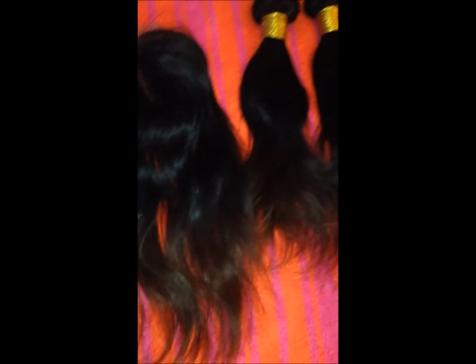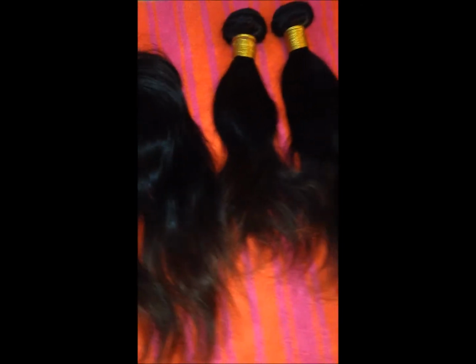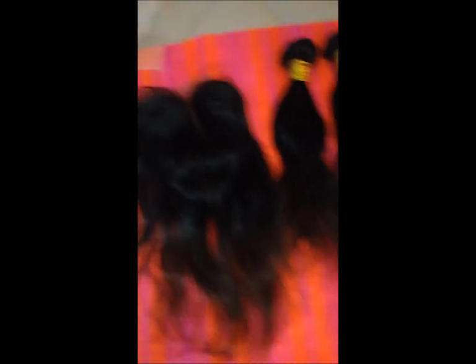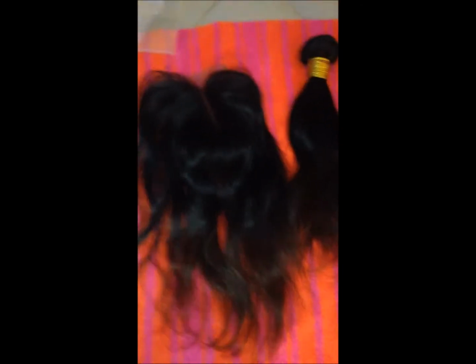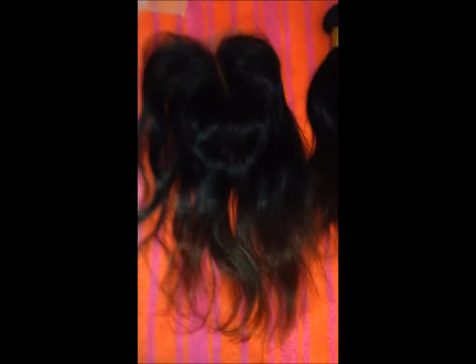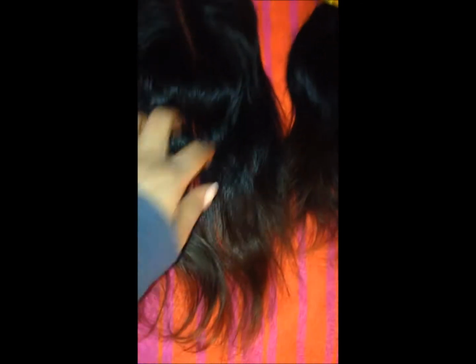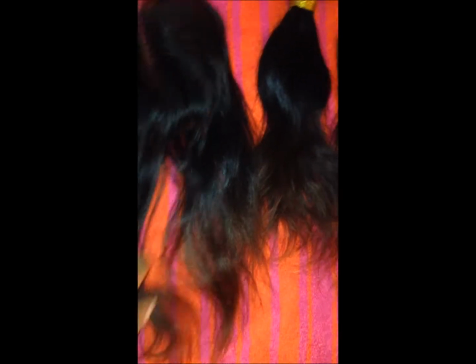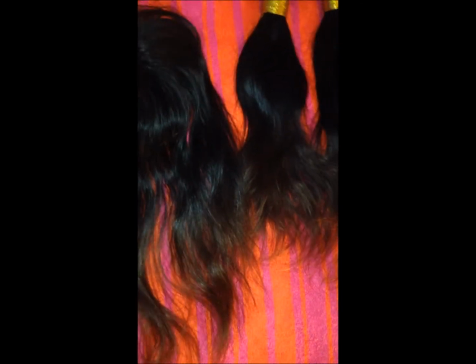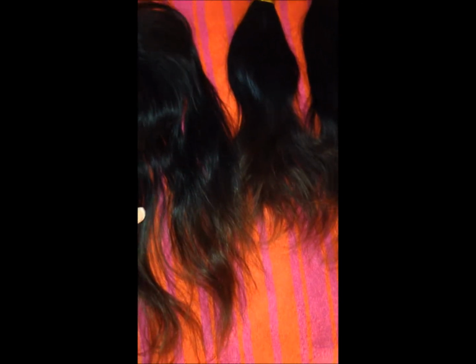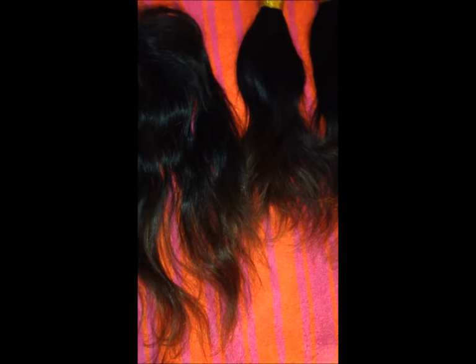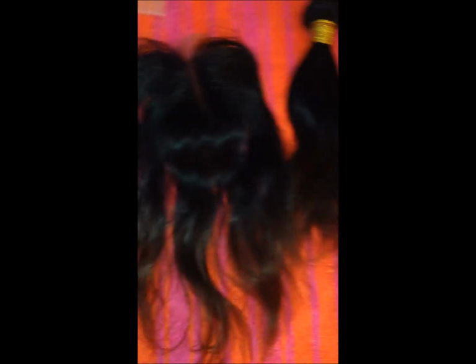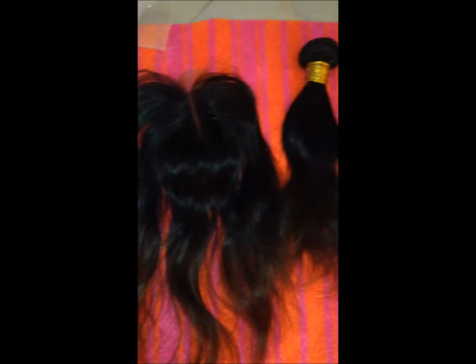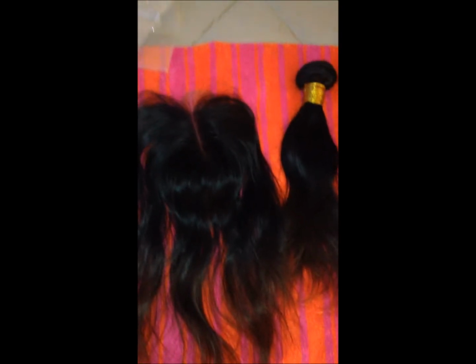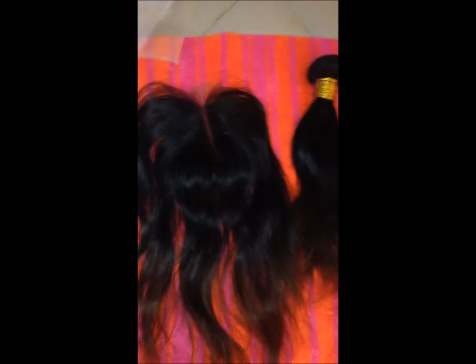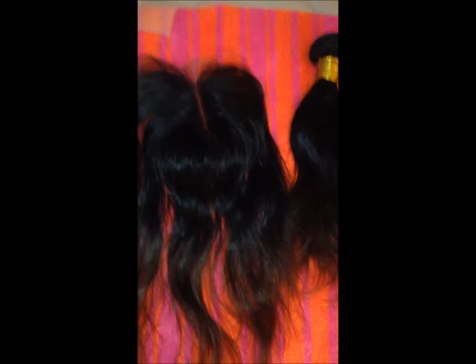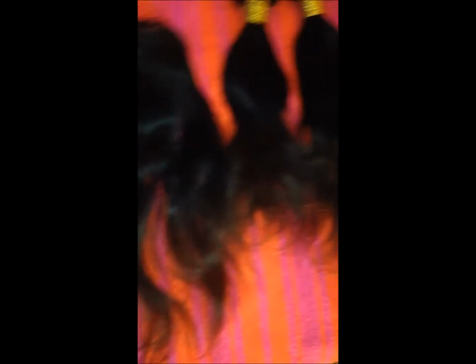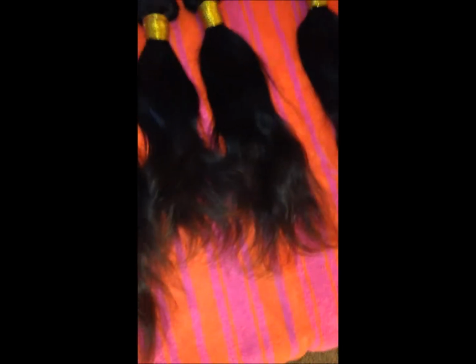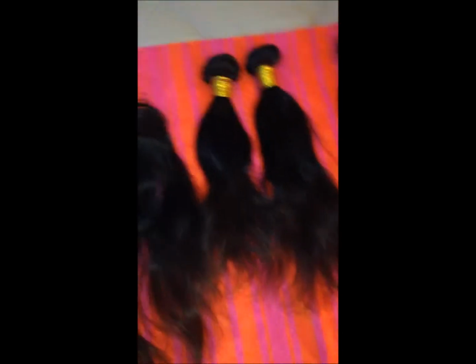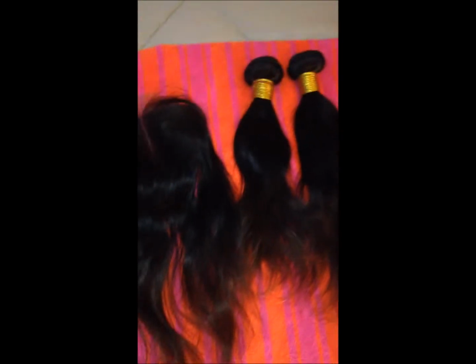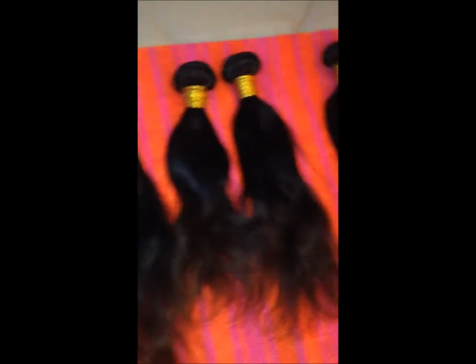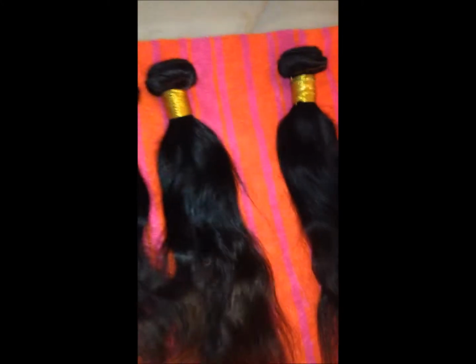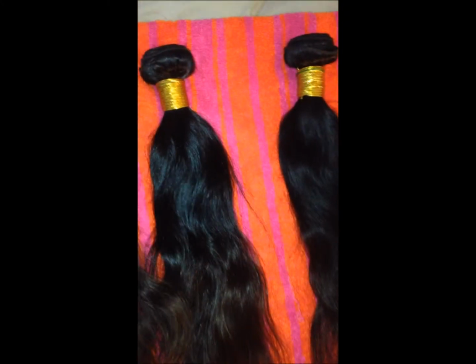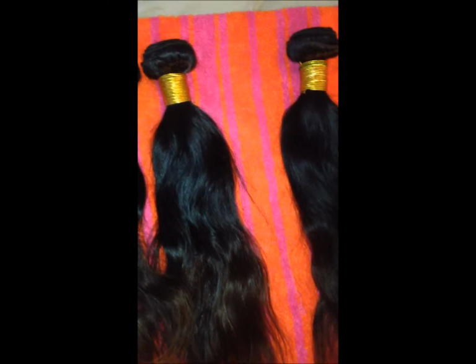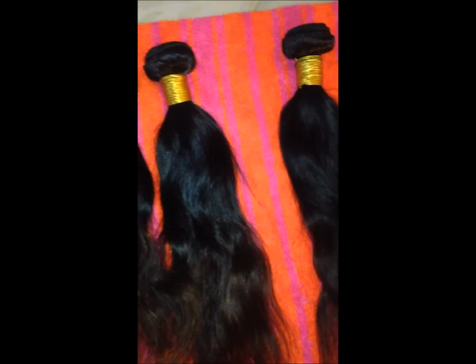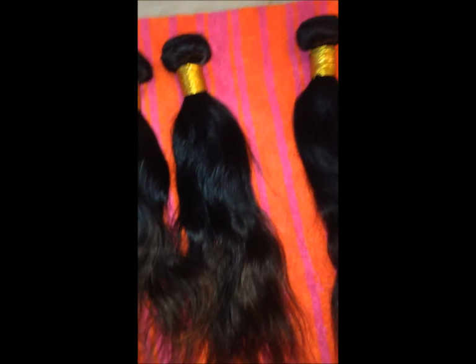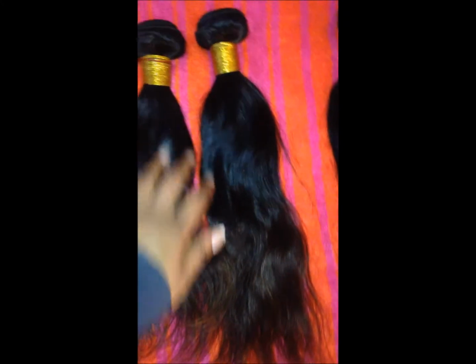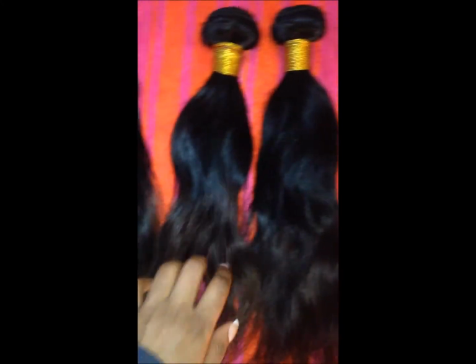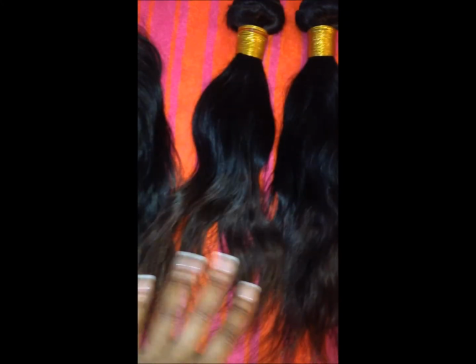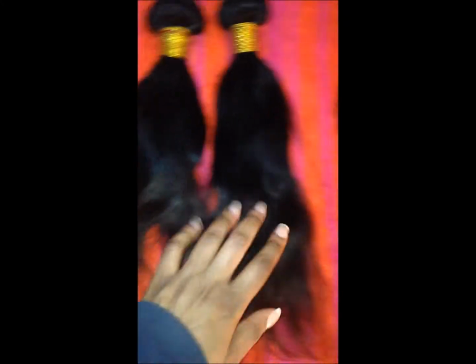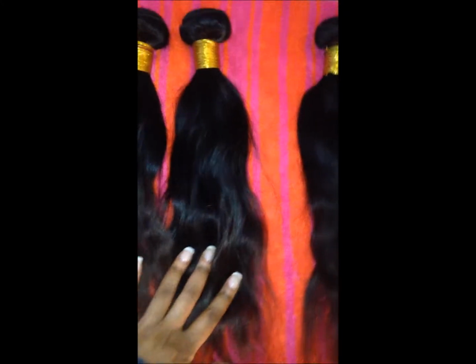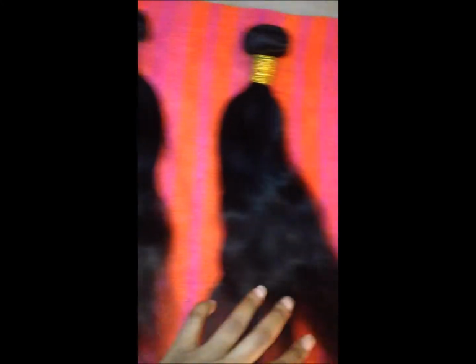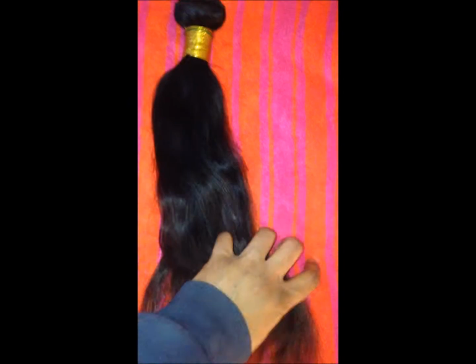I cannot find my invoice, but this is not the natural state of the hair. I ordered a body wave and once you wash it, this hair gets straight. I did wash my bundles last night. I bought a 12 inch, a 14, and a 16 inch.